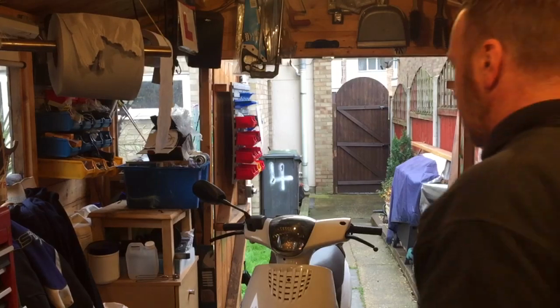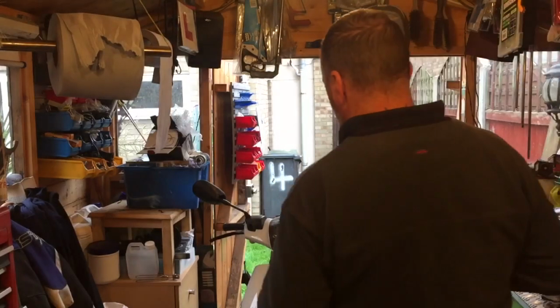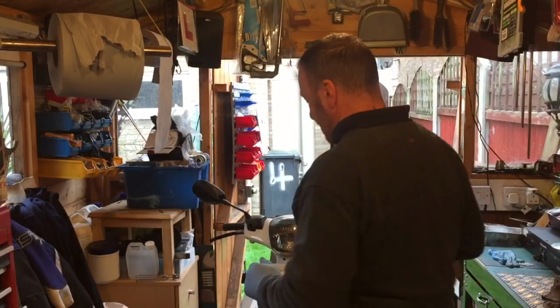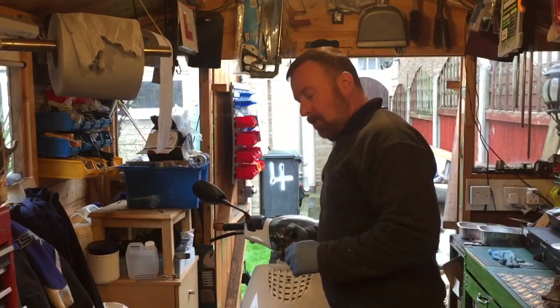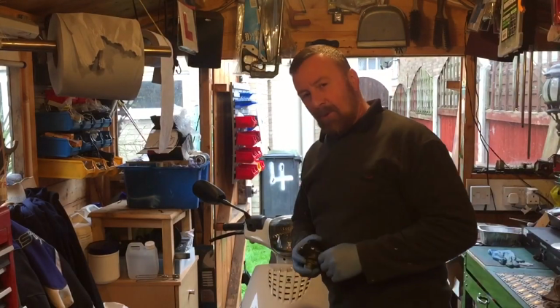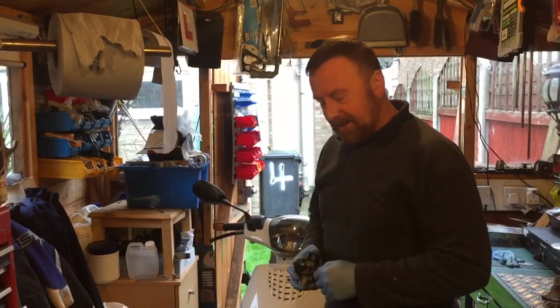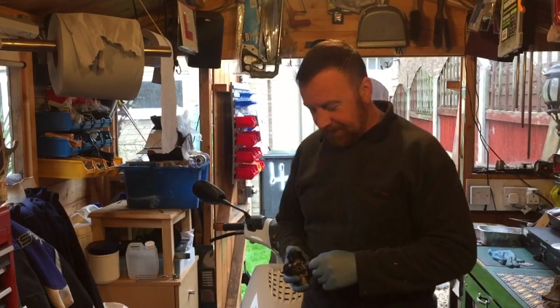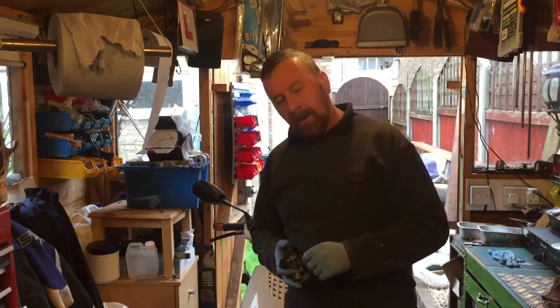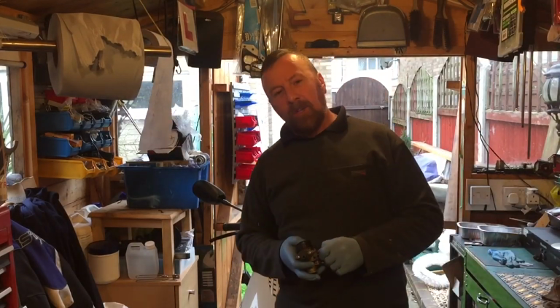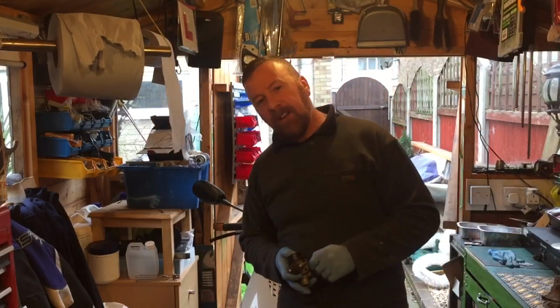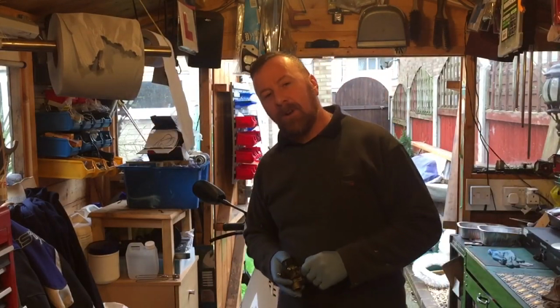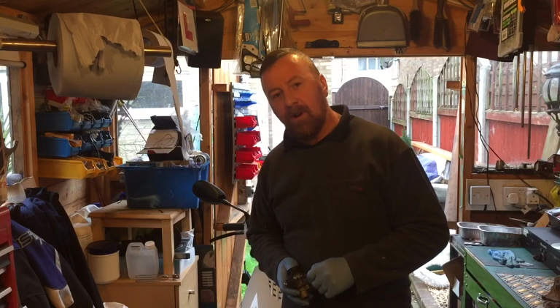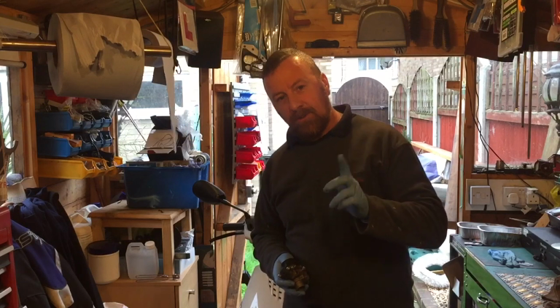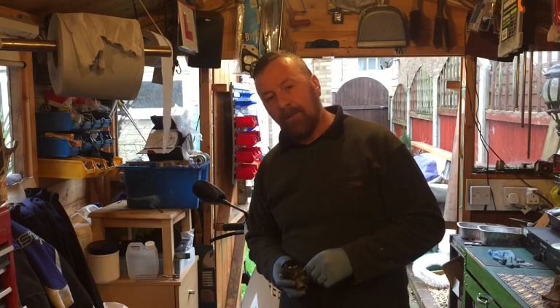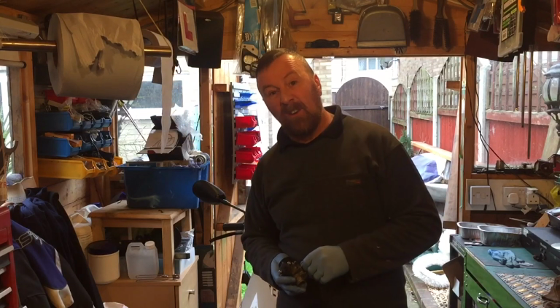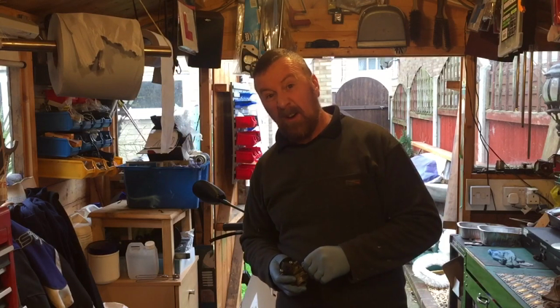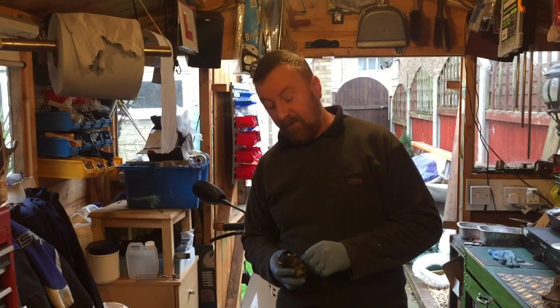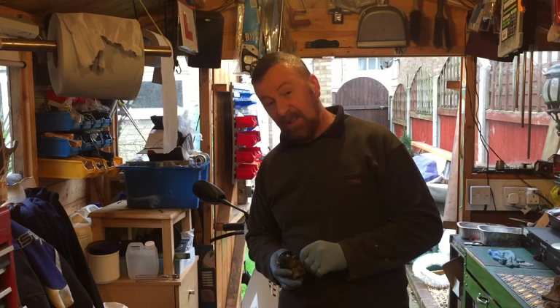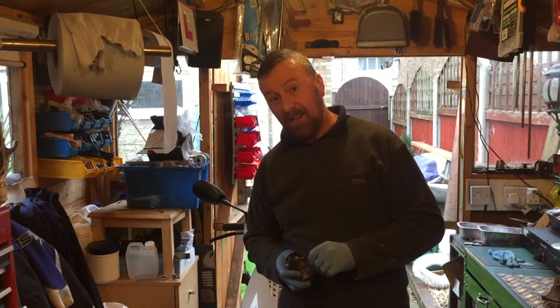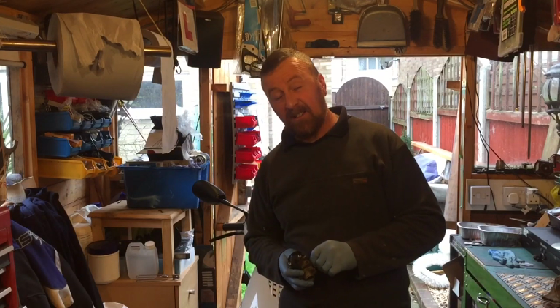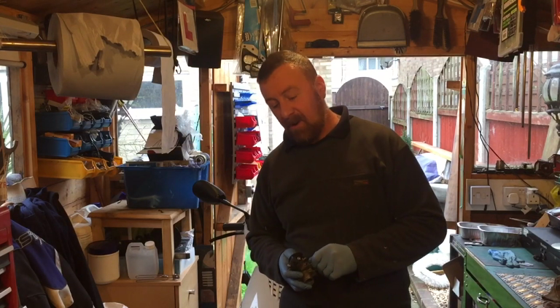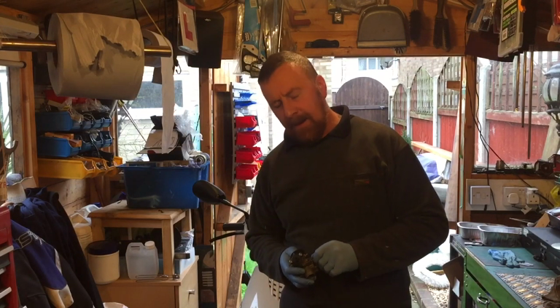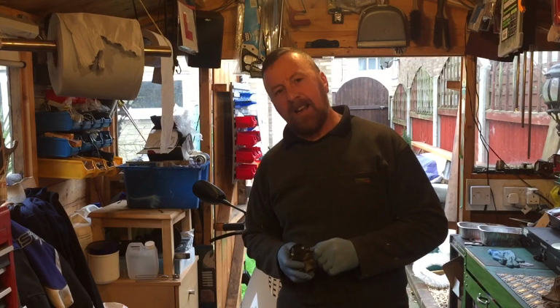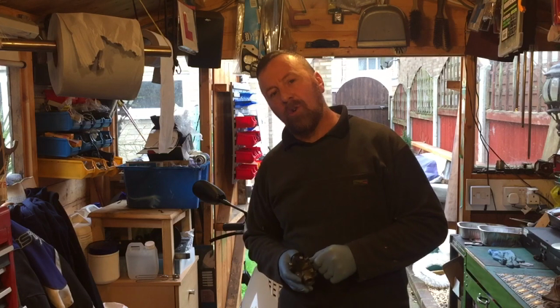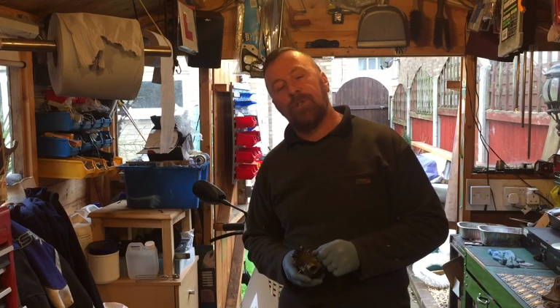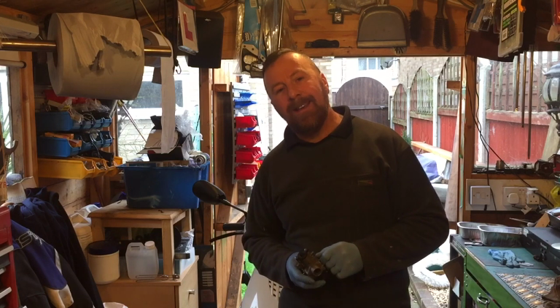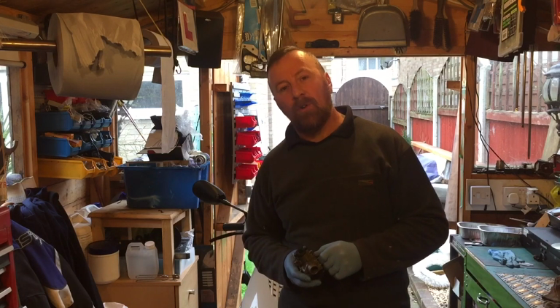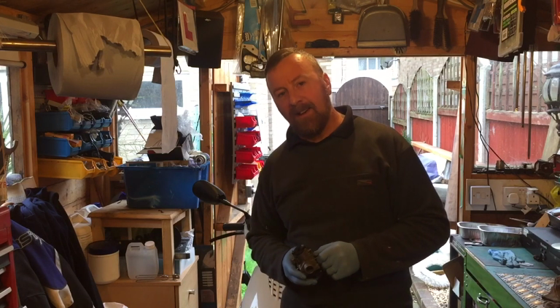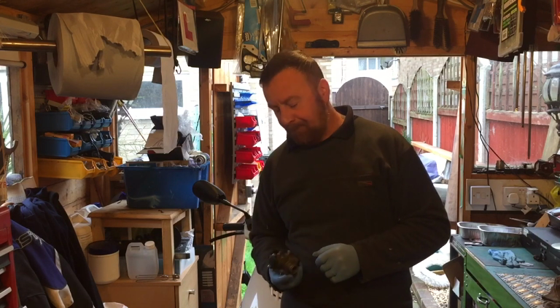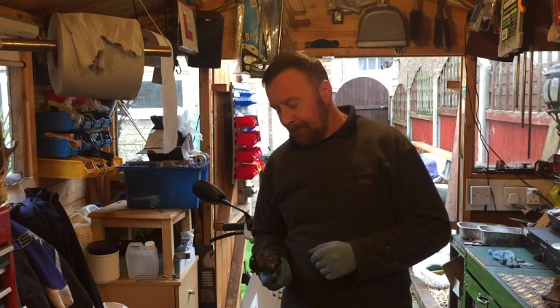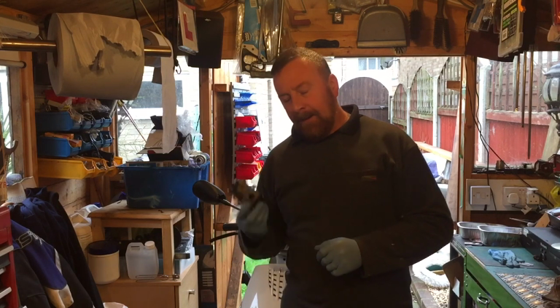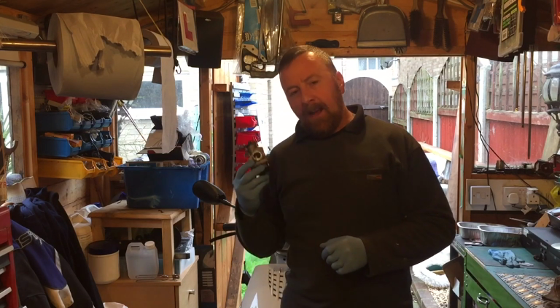Good morning guys, welcome to my shed. There's lots of videos on my channel, do check them out - lots of helpful advice. Please like, share and subscribe. But today we're going to talk about tuning in your carburettor.